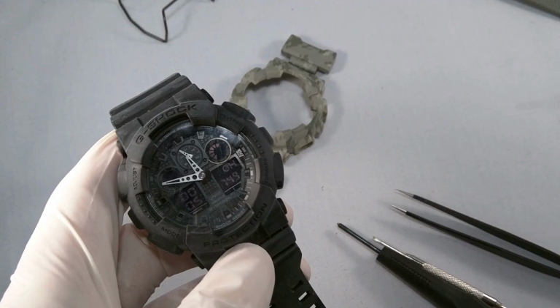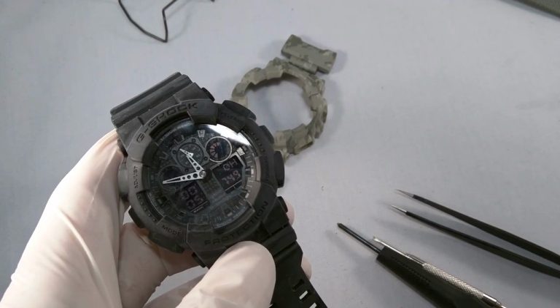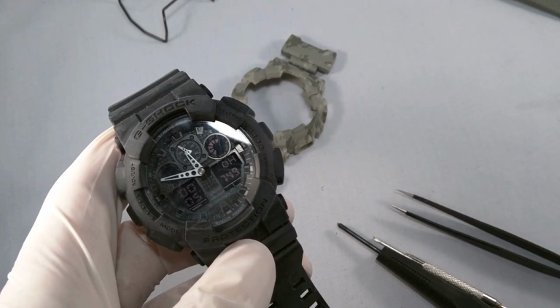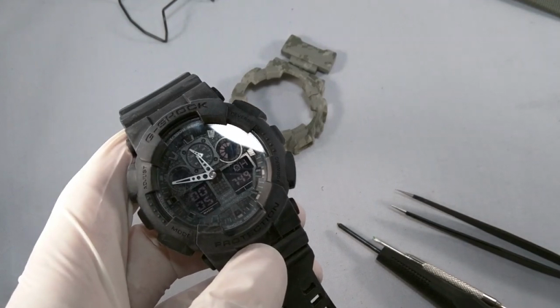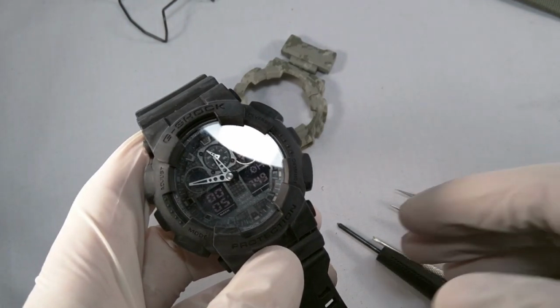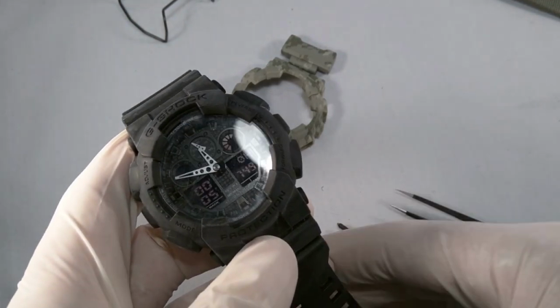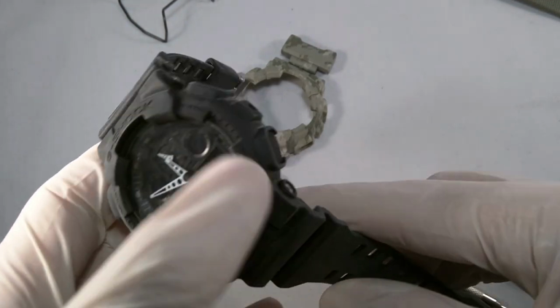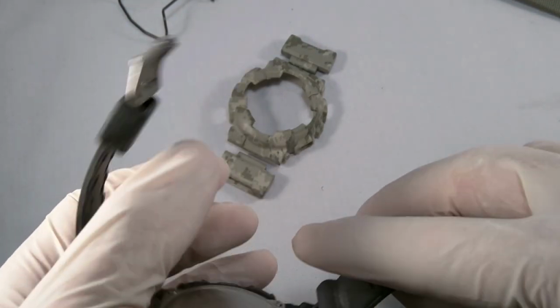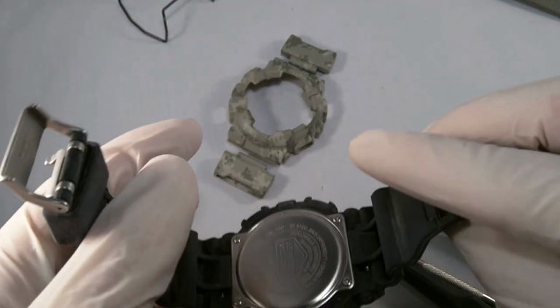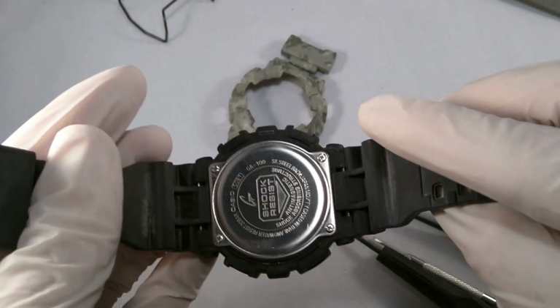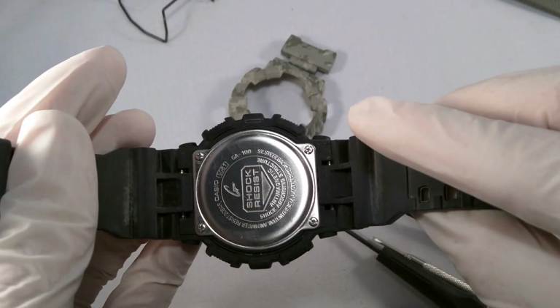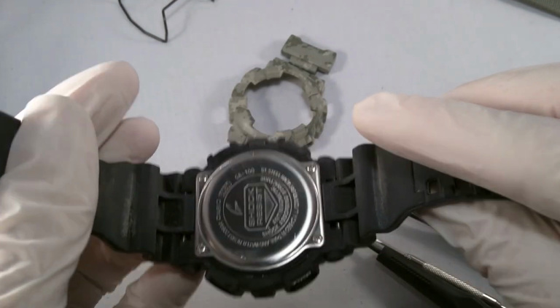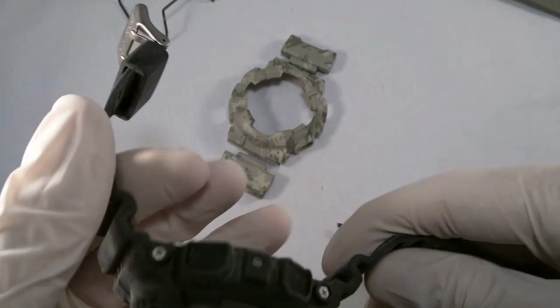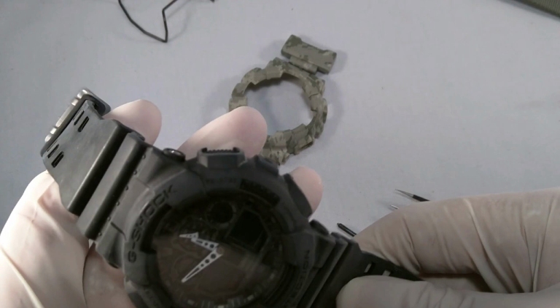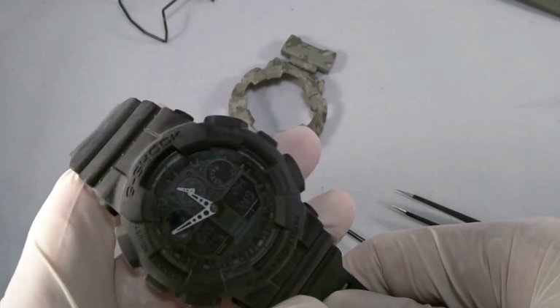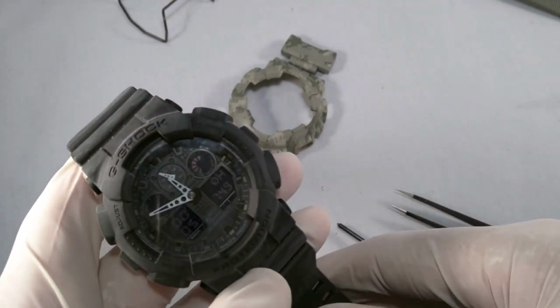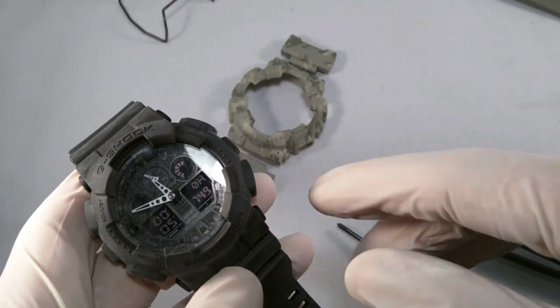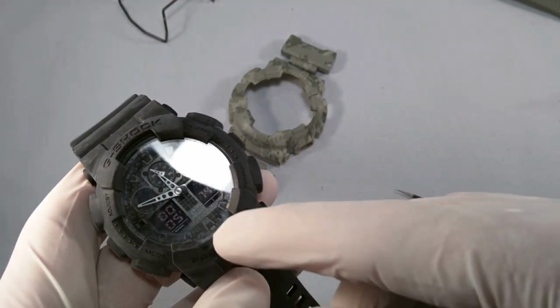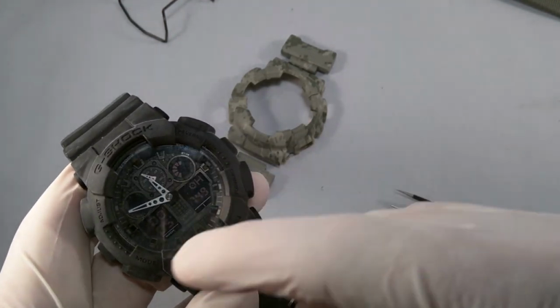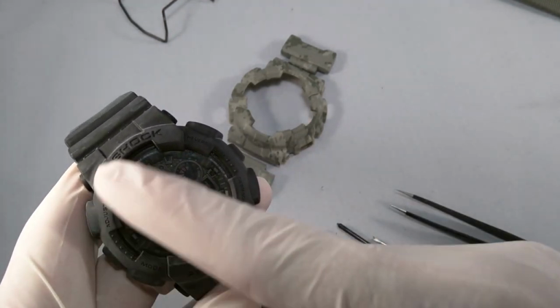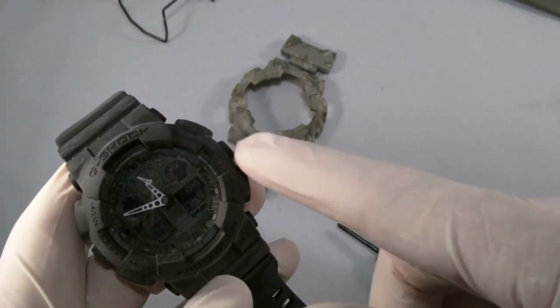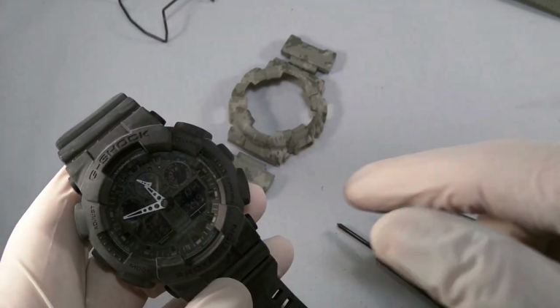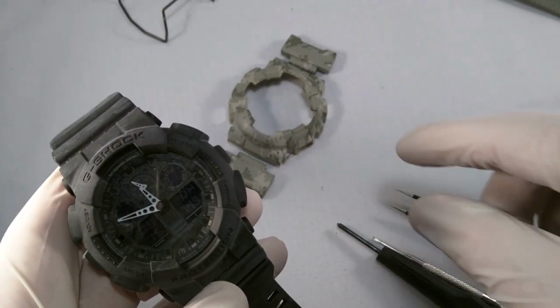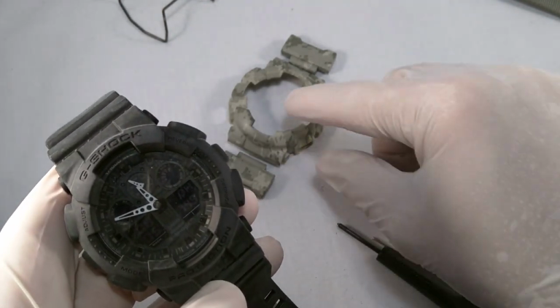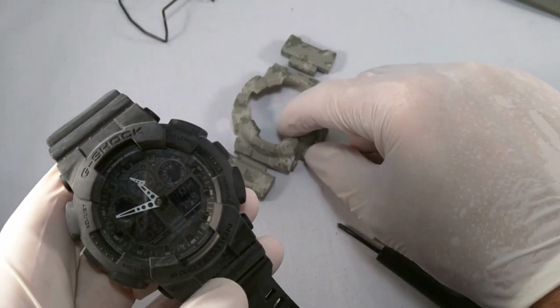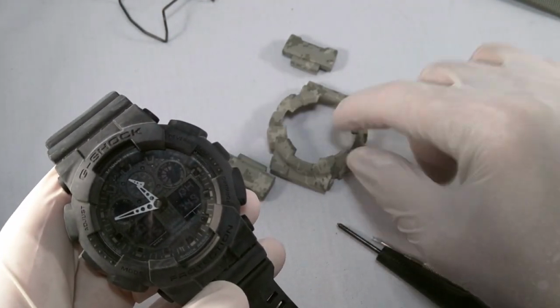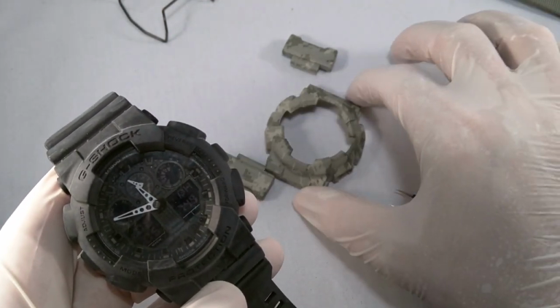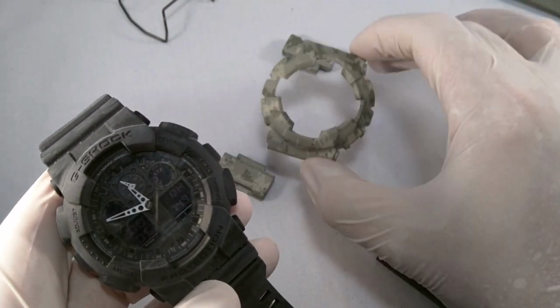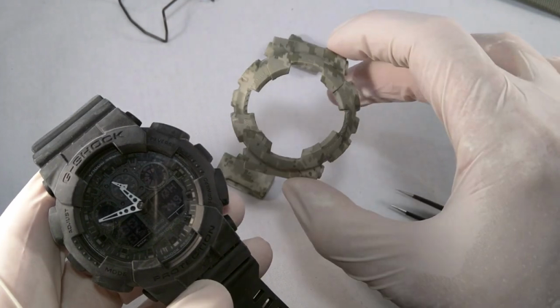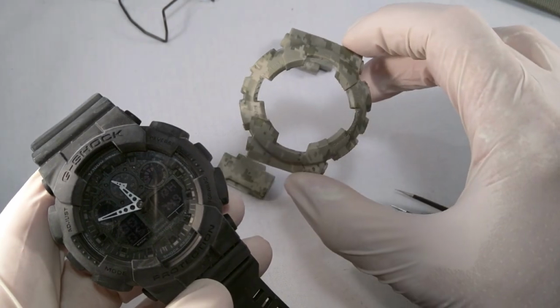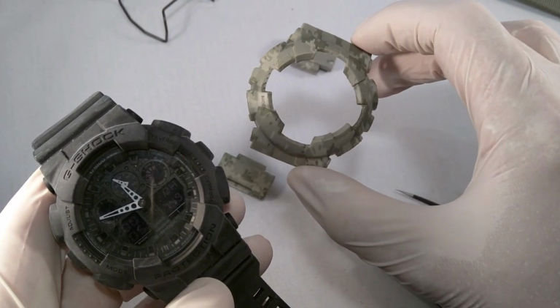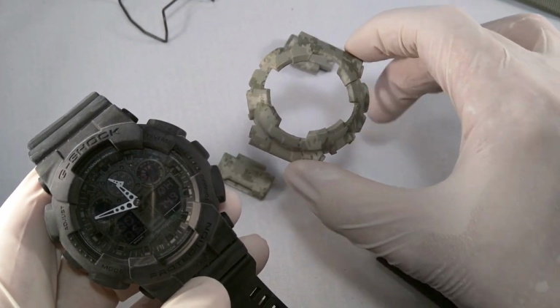Hey guys, welcome to Jason Case. What I've got here today is a Casio G-Shock GA100 and I'm going to replace the bezel — that's this top part right here. You can see I've got a replacement bezel in the background. This is one from Jason Case.